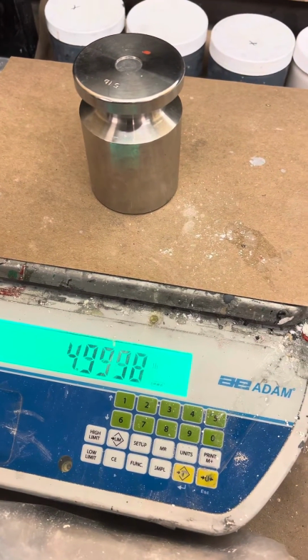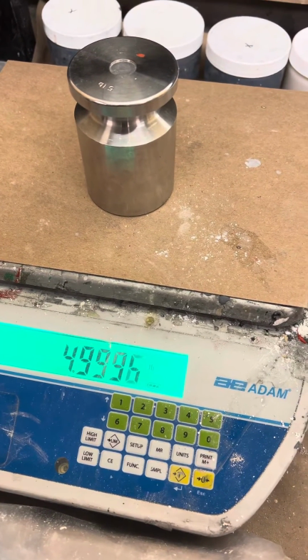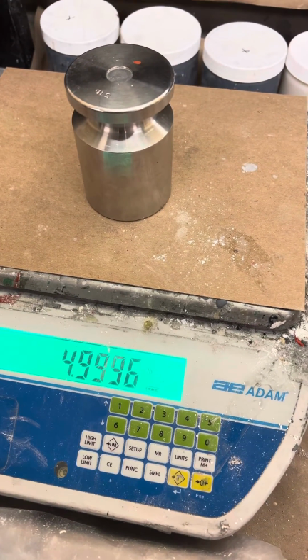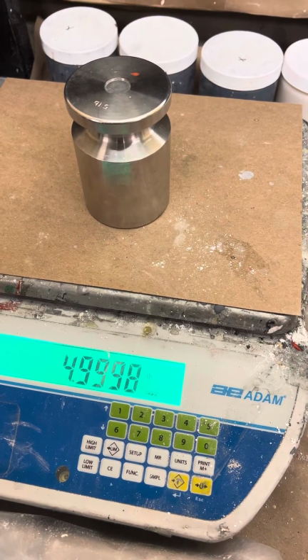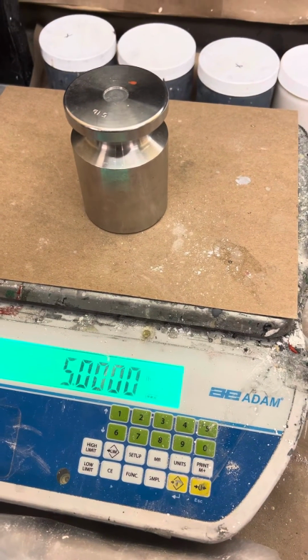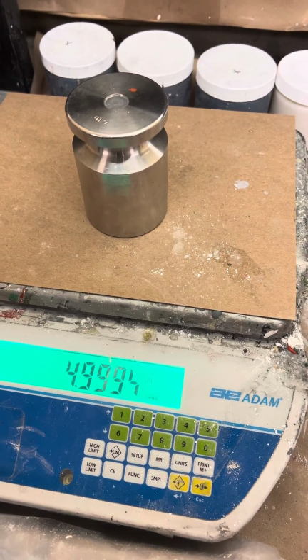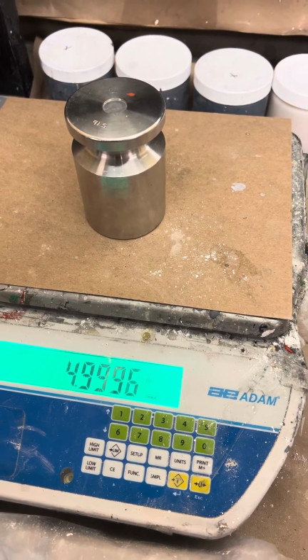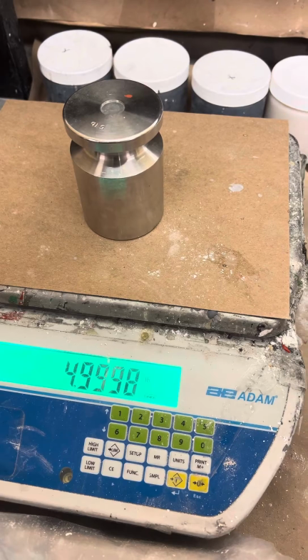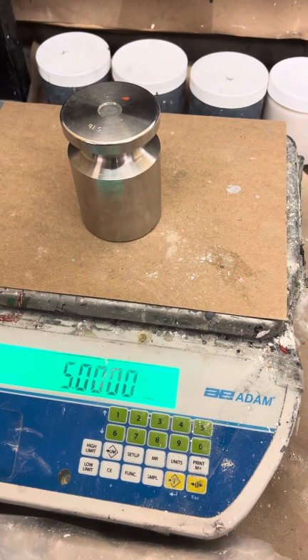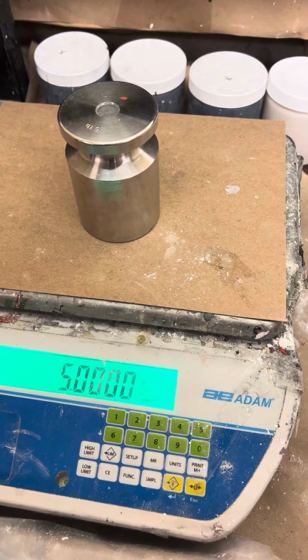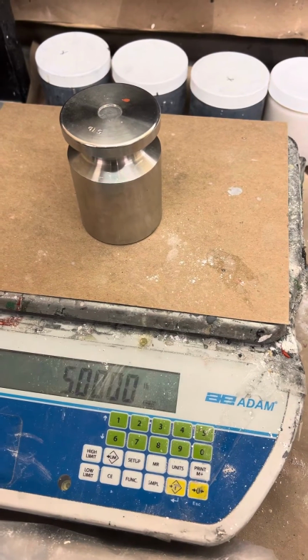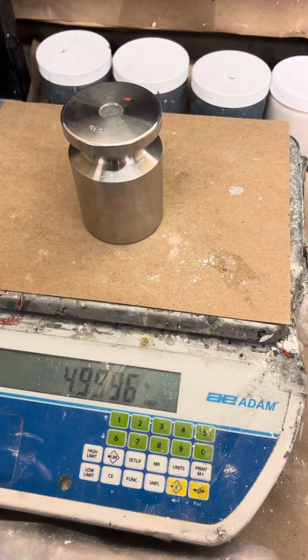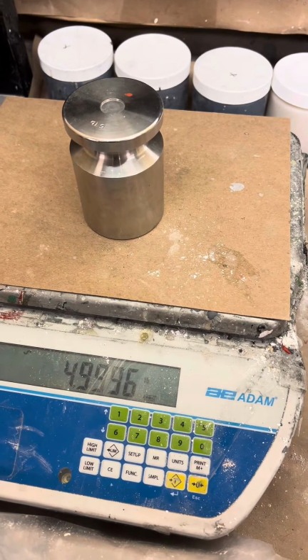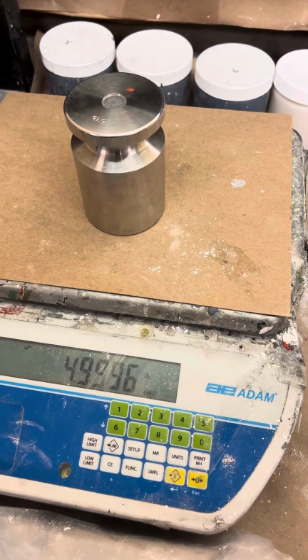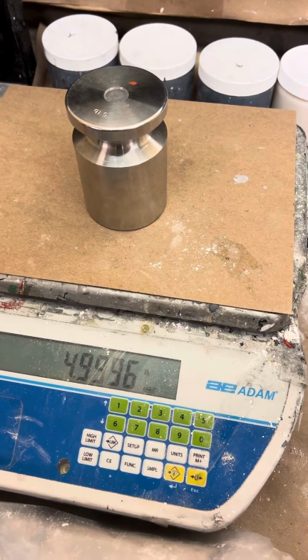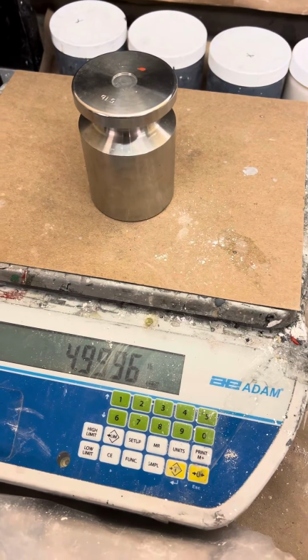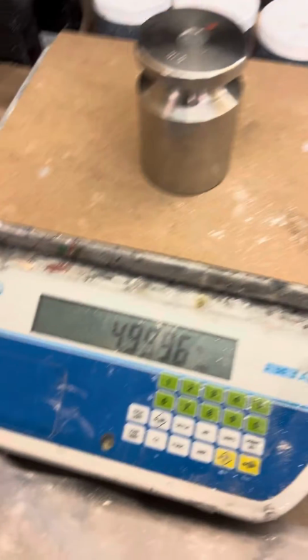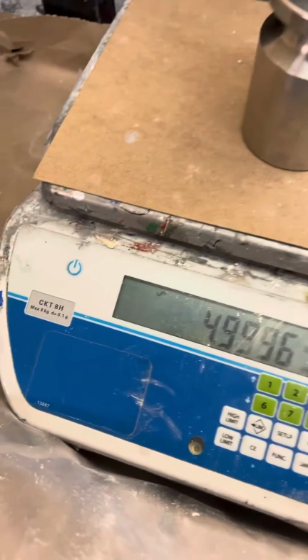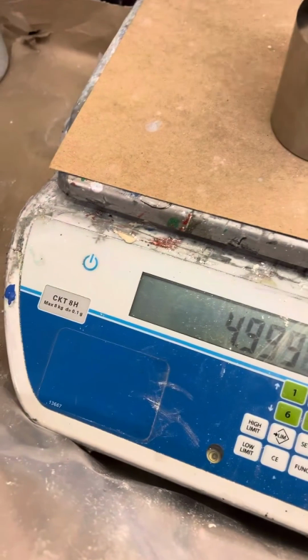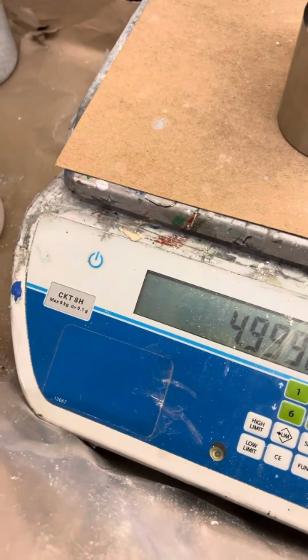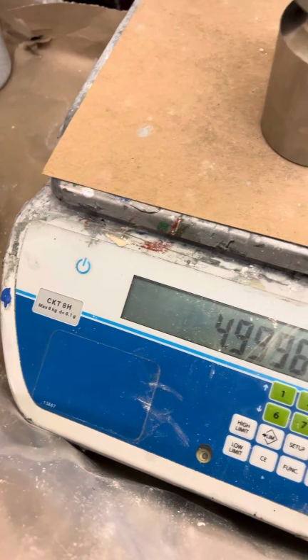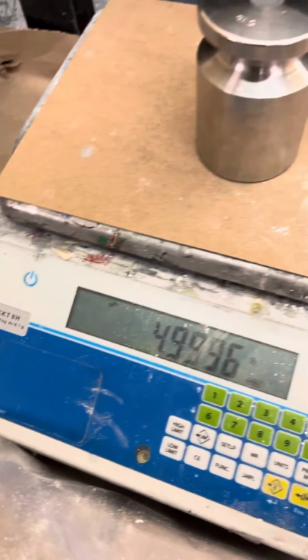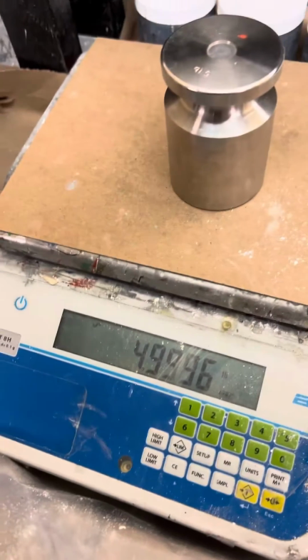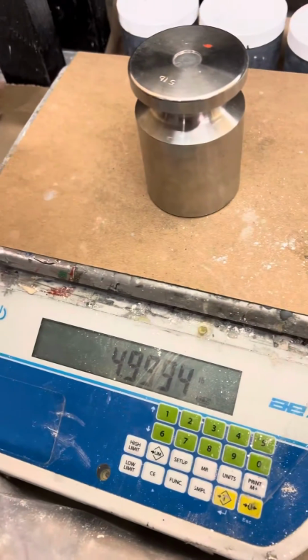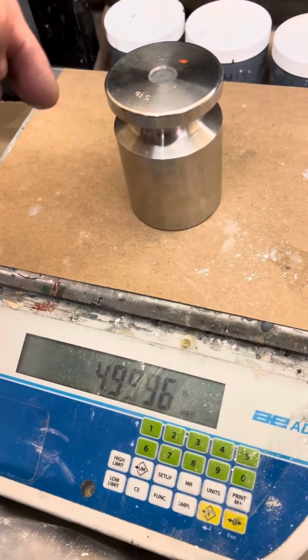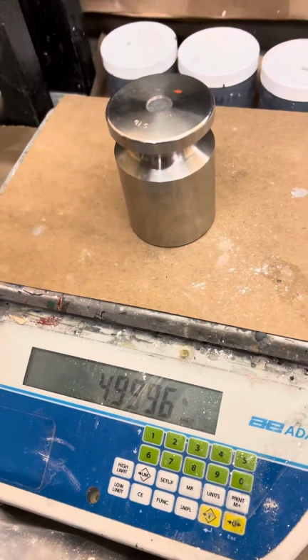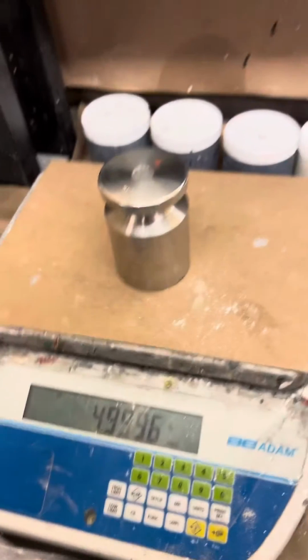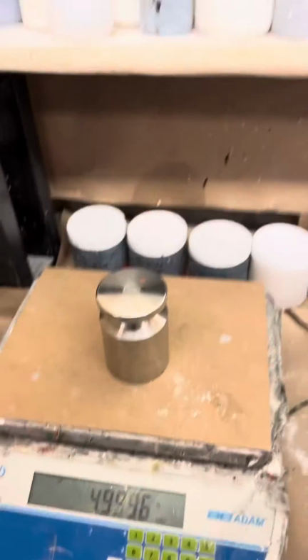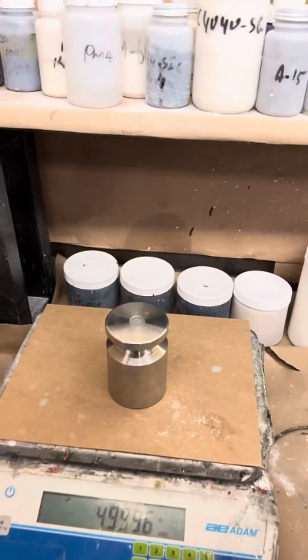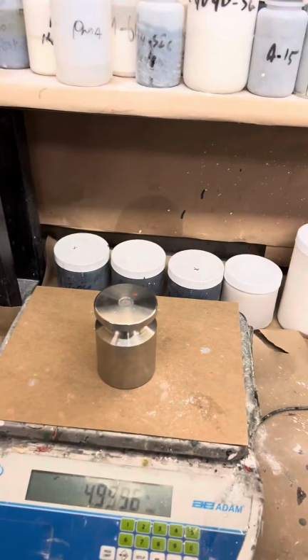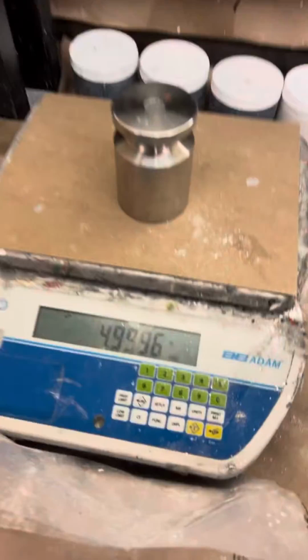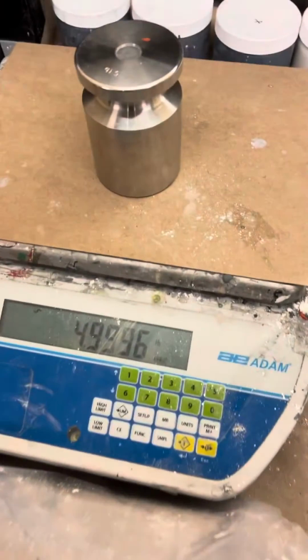That's pretty much how you adjust the calibration of an Atom CKT series. It's drifting a little here — it's a hood.